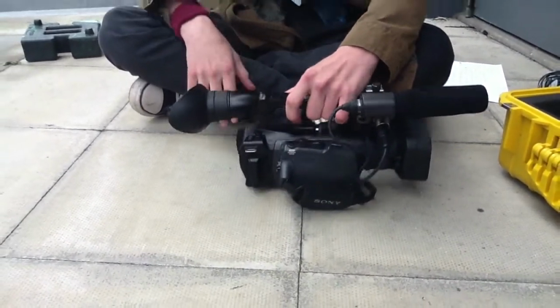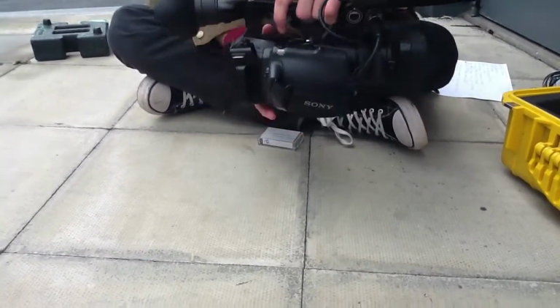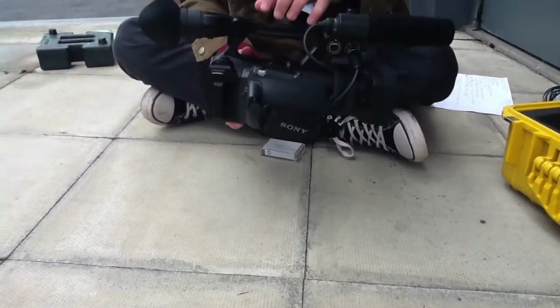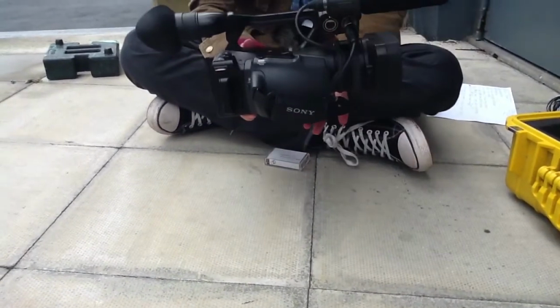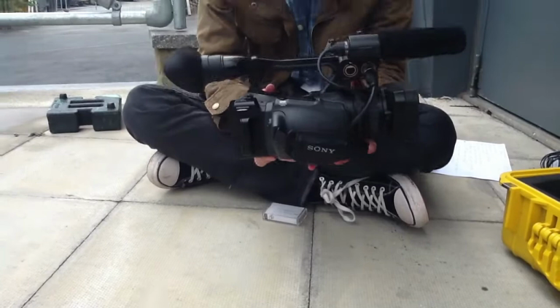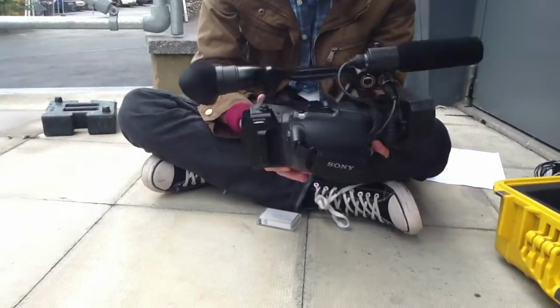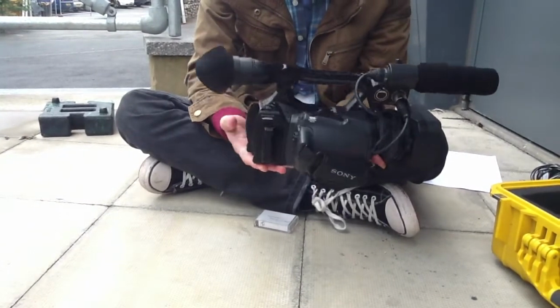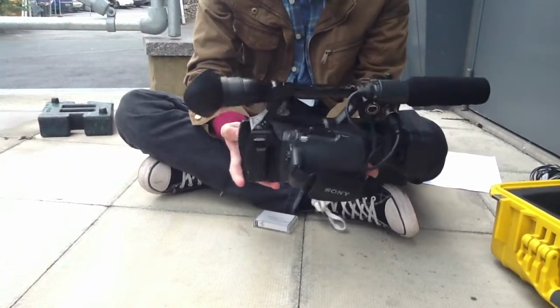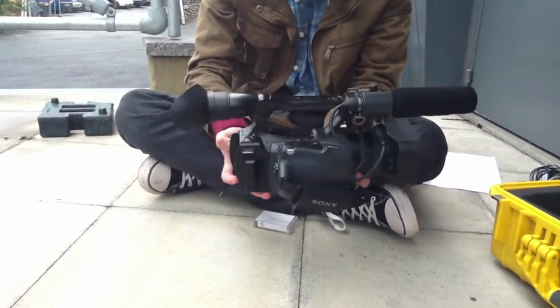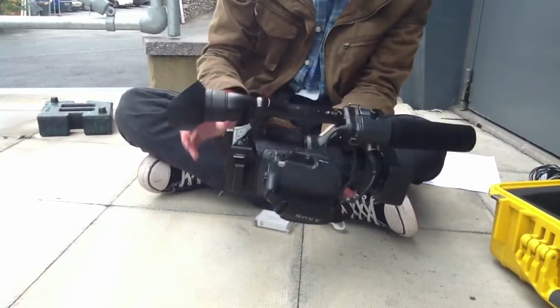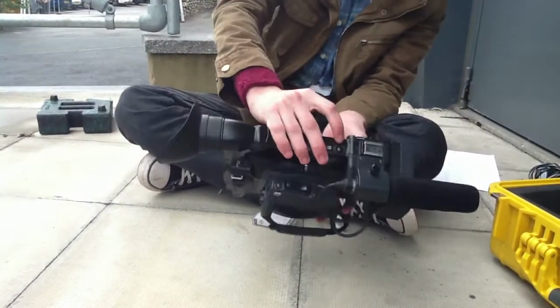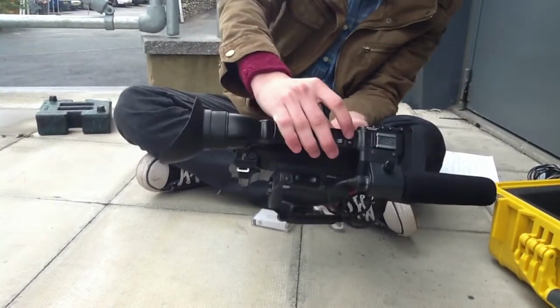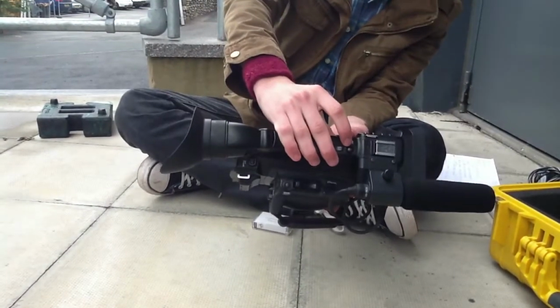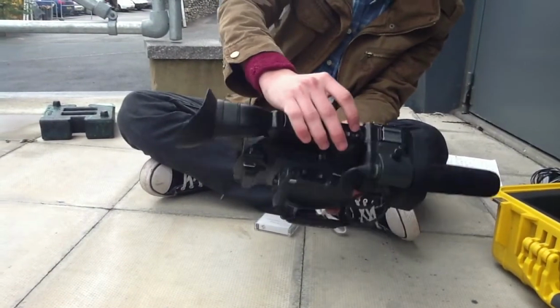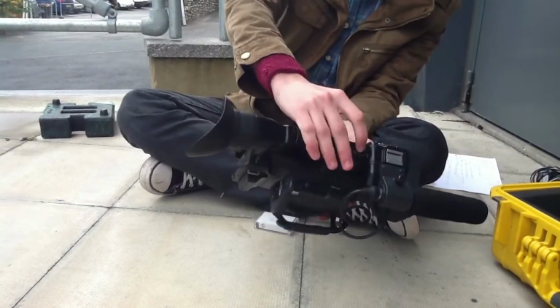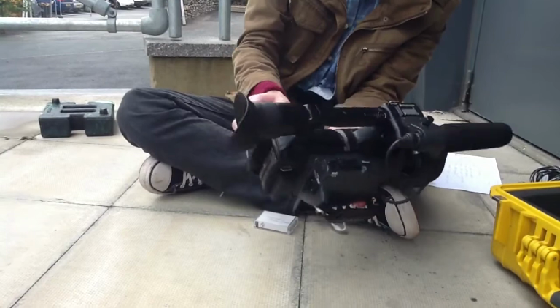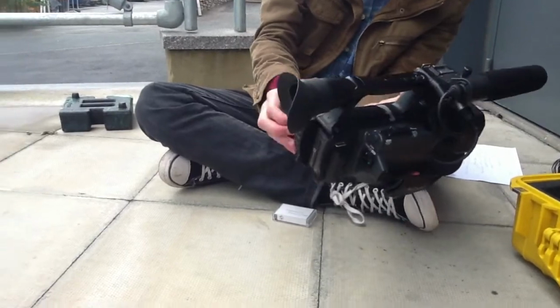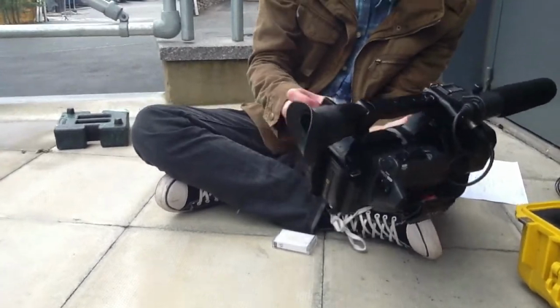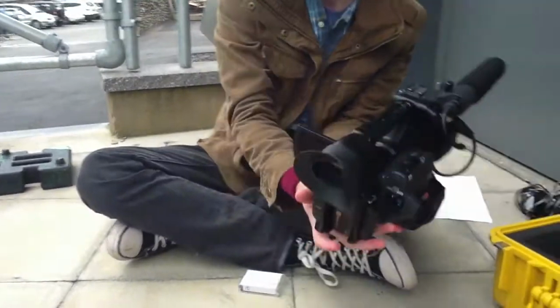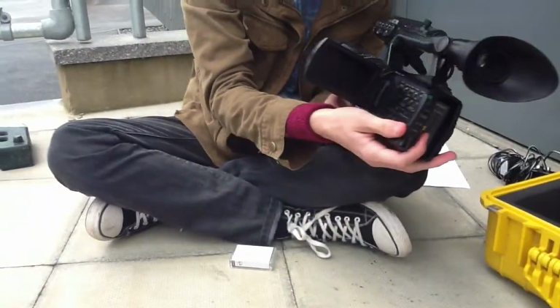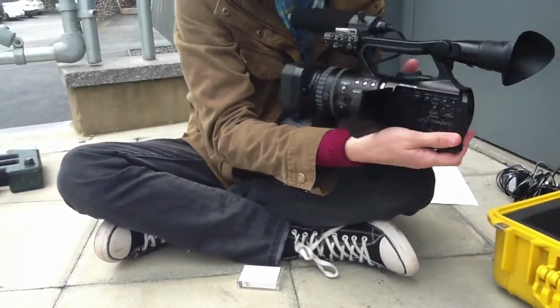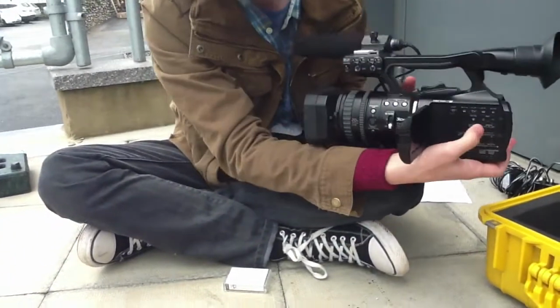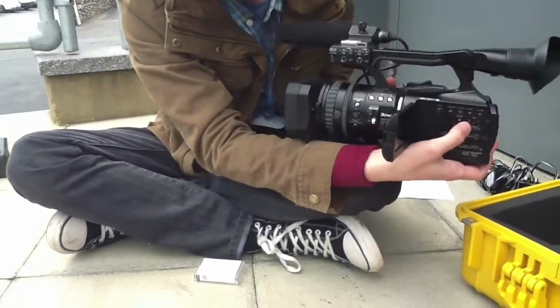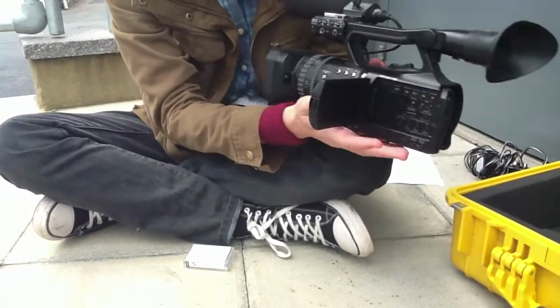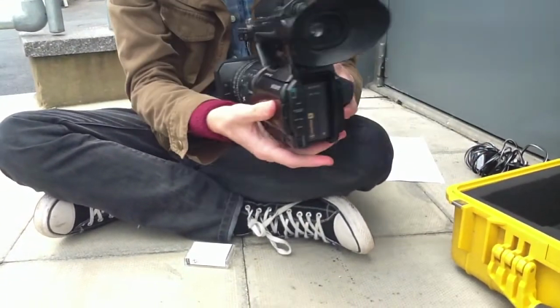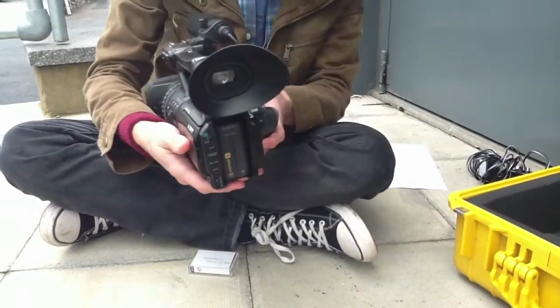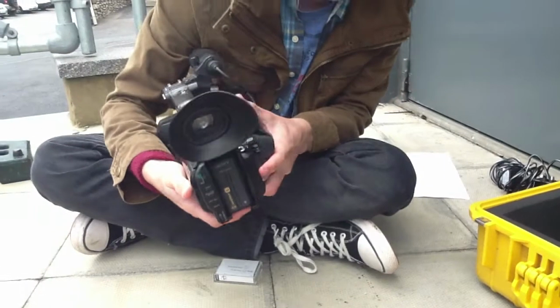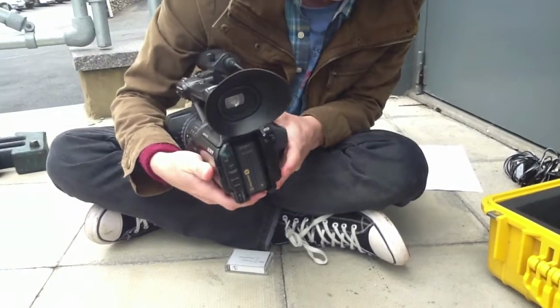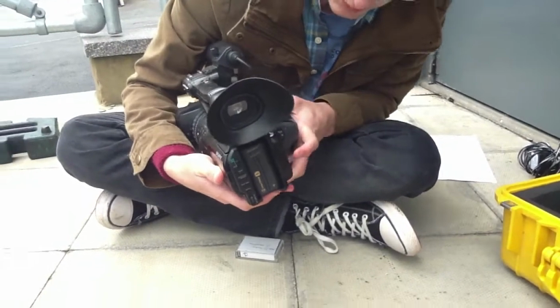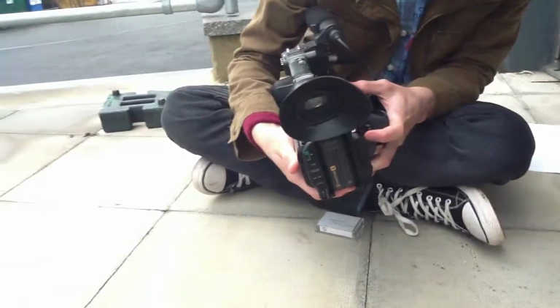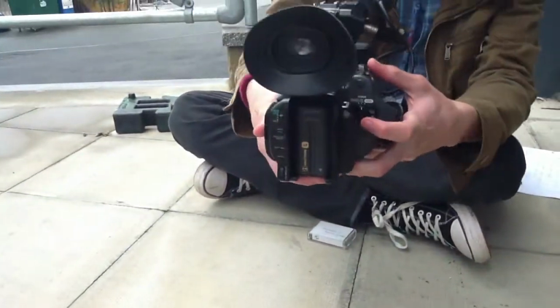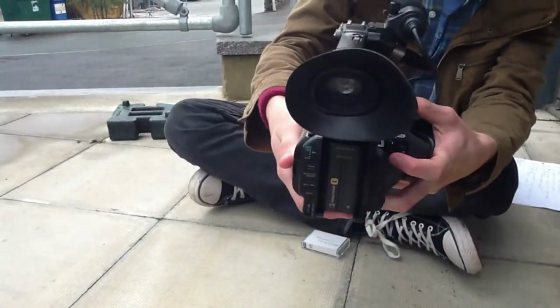Before we can record anything, we need to learn how to turn it on. There are three buttons to do that. There's one up here at the top on the handle. There's another one here behind the screen — just a little red one there. And there's also one here by the power button, back here.